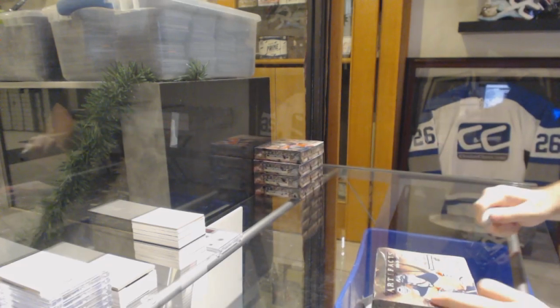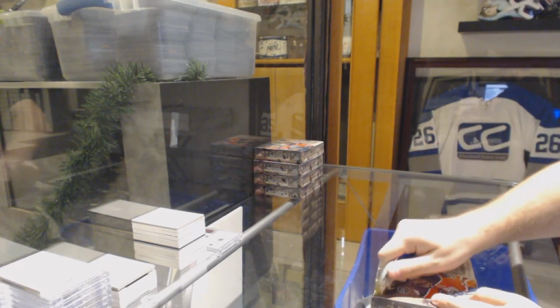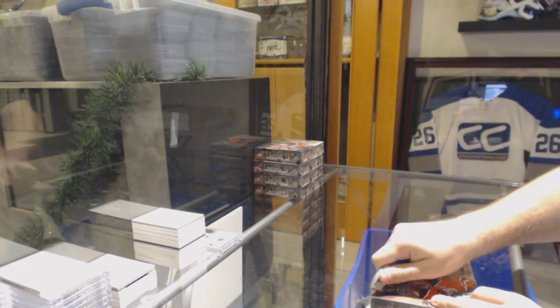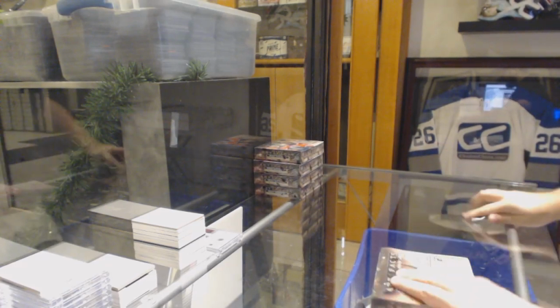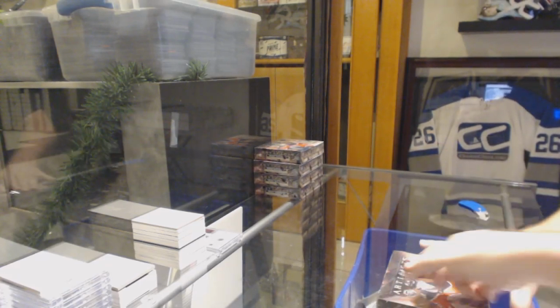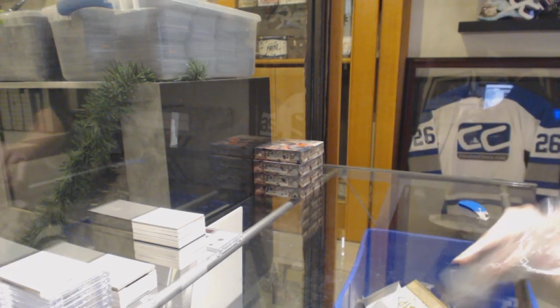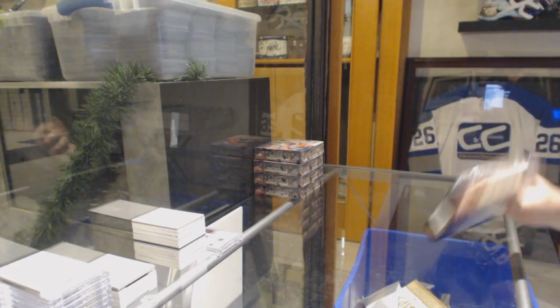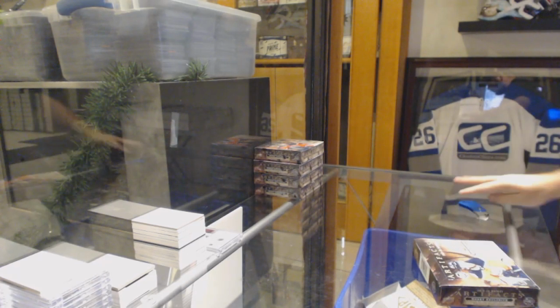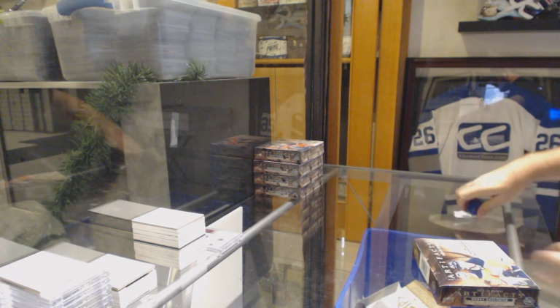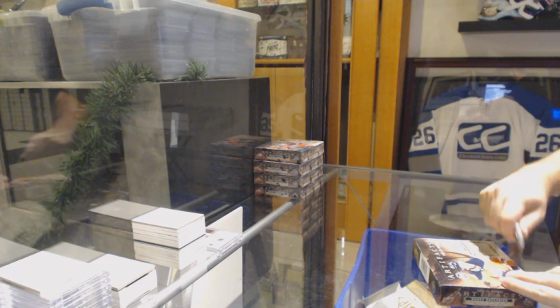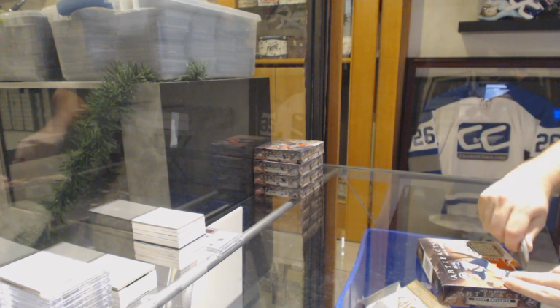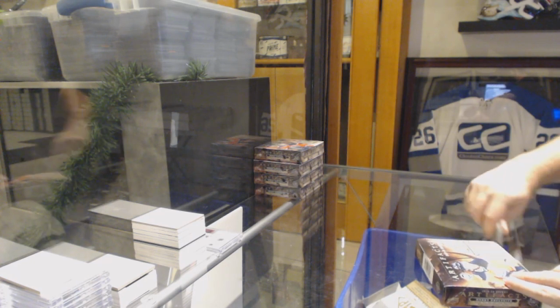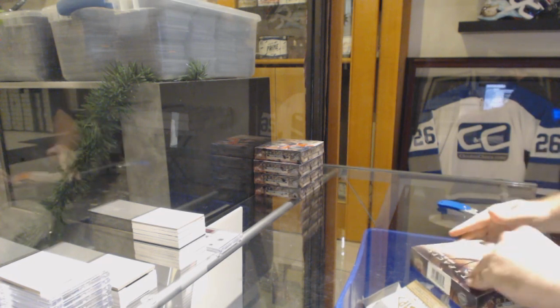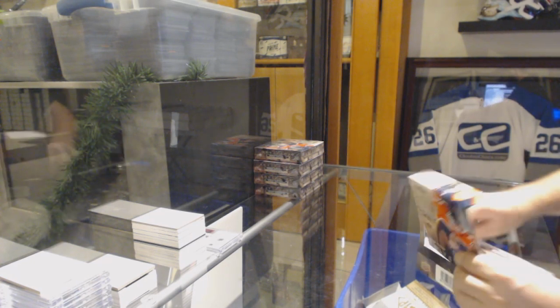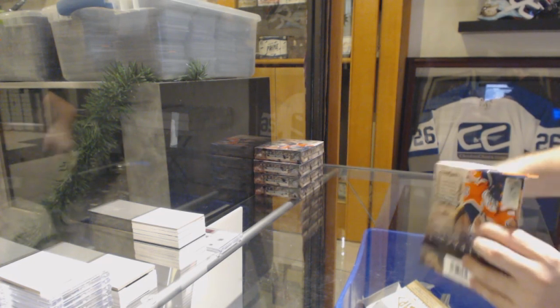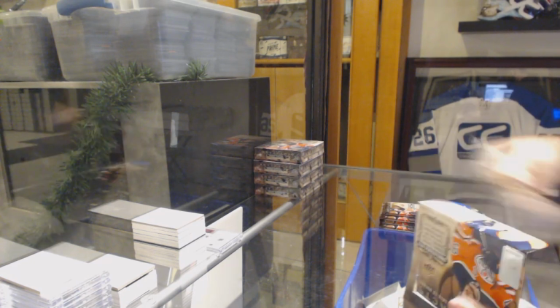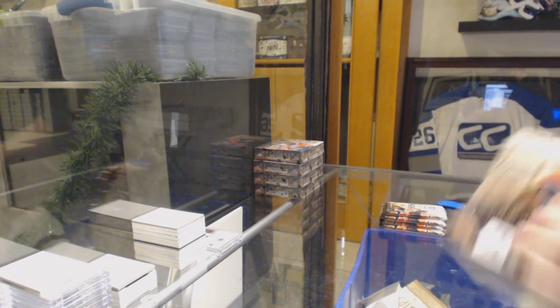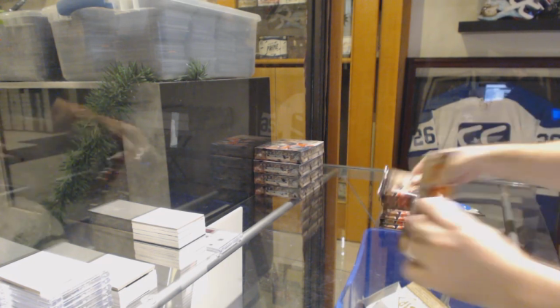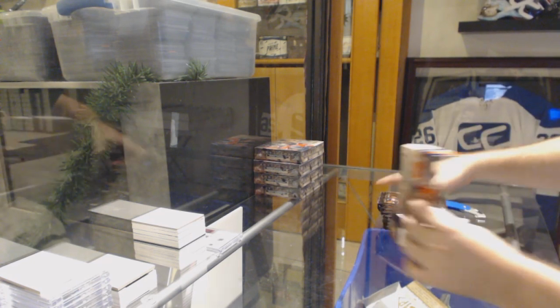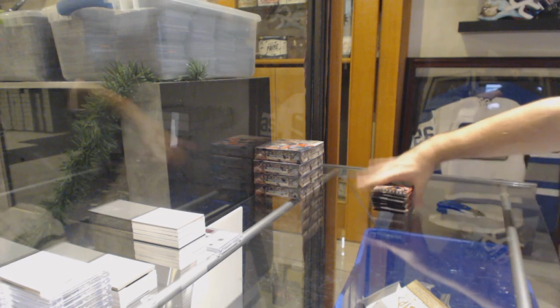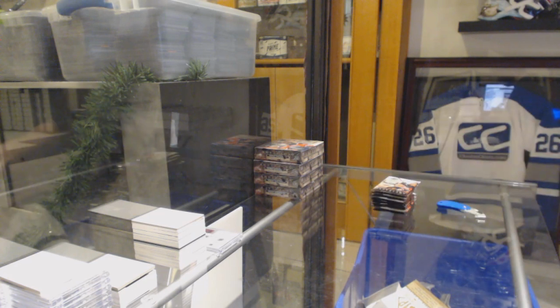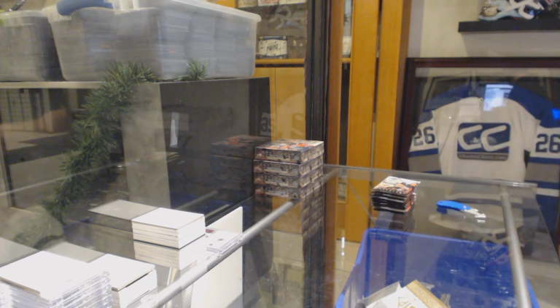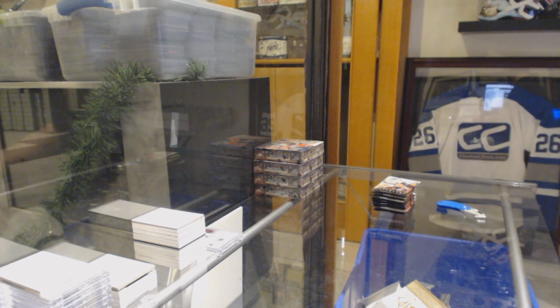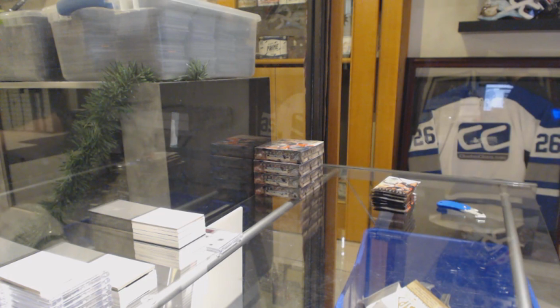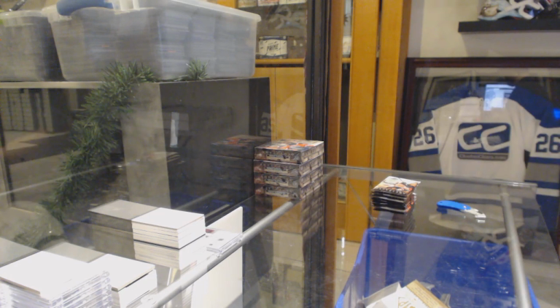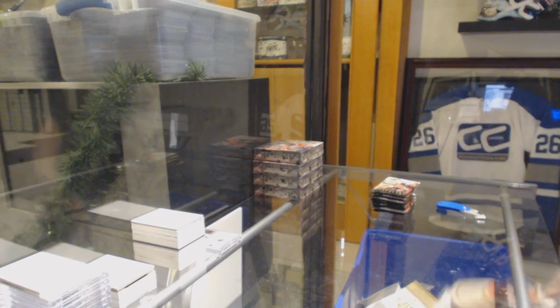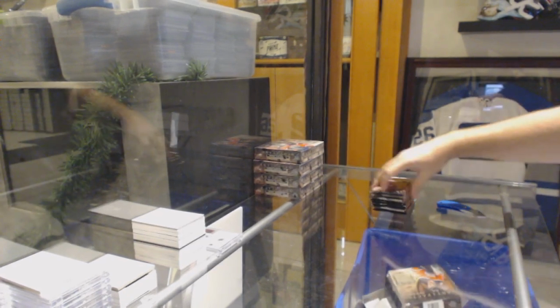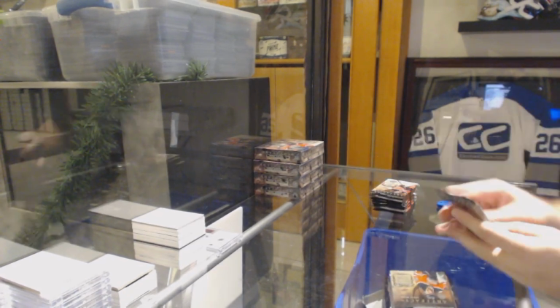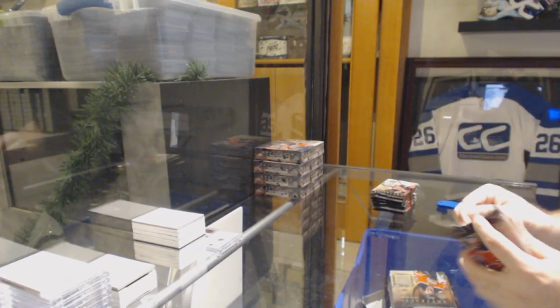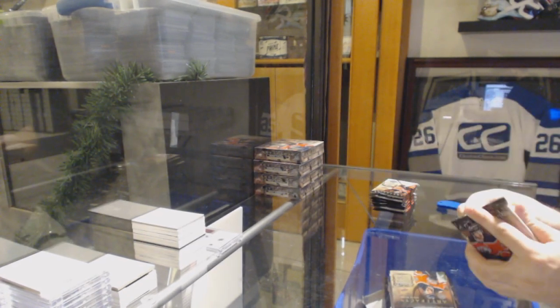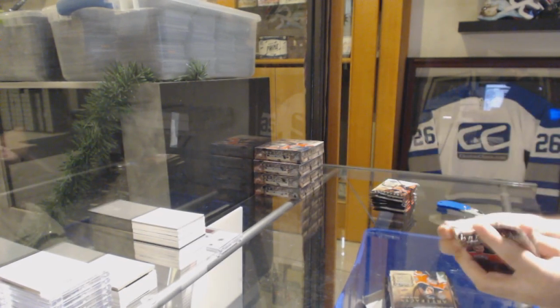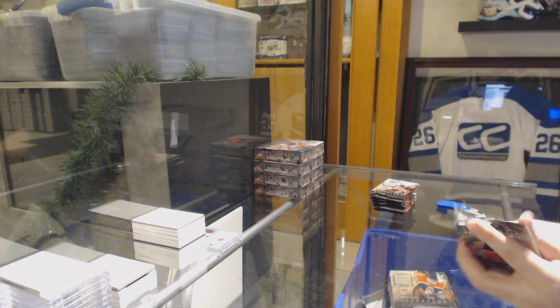Here we go, starting off C&C break number 10-4-2-2, we have the Arkham Facts. Let's crush it.